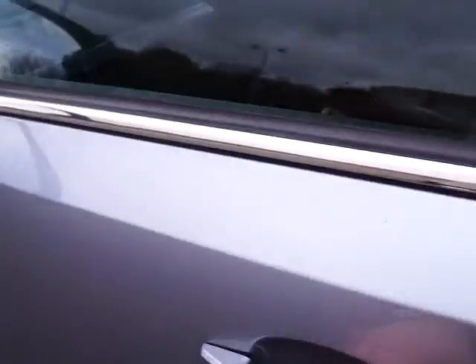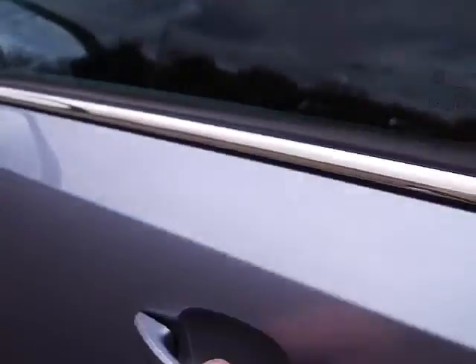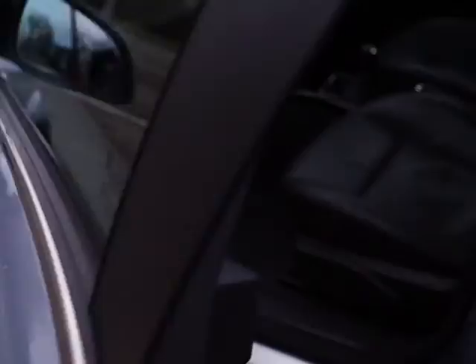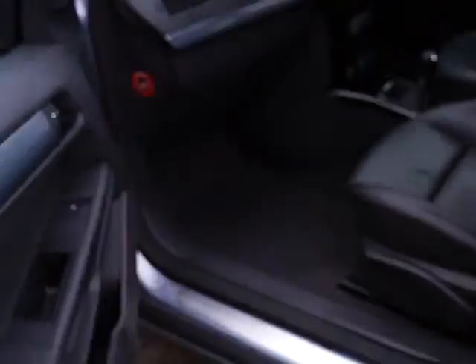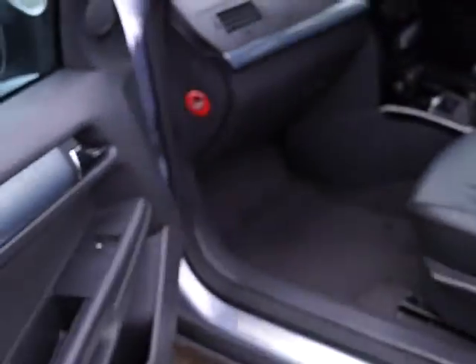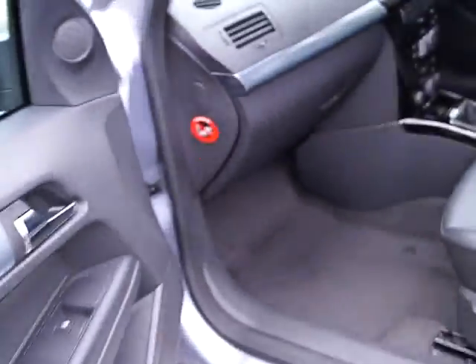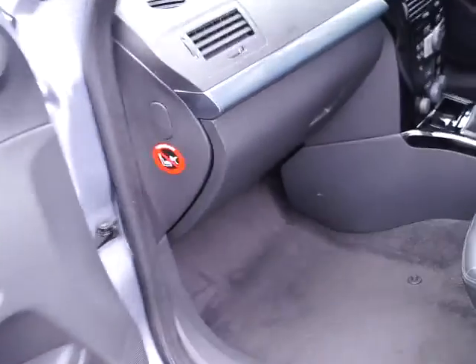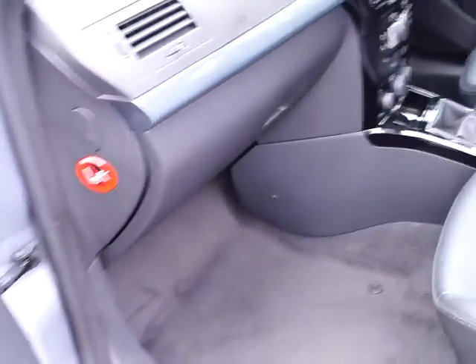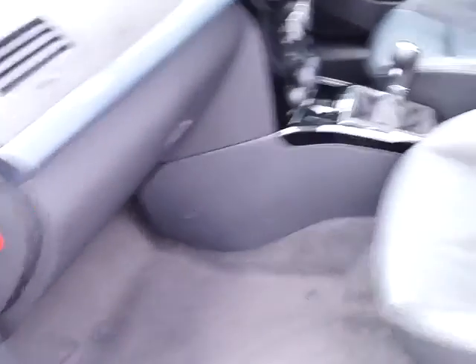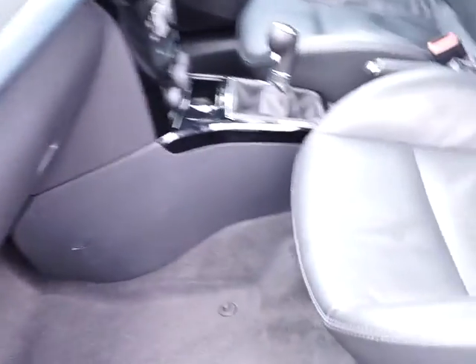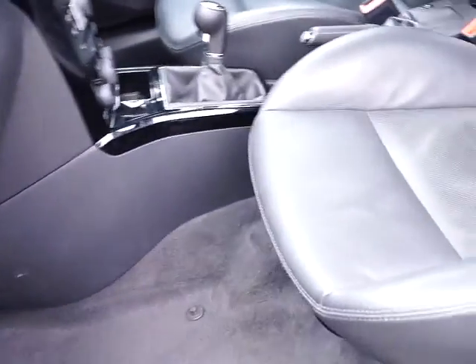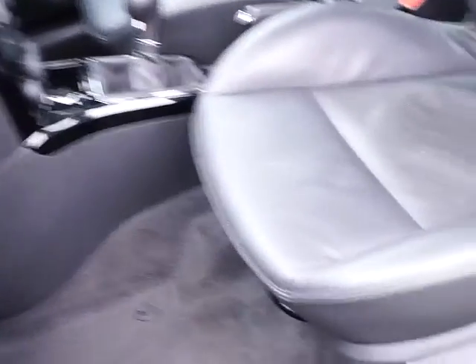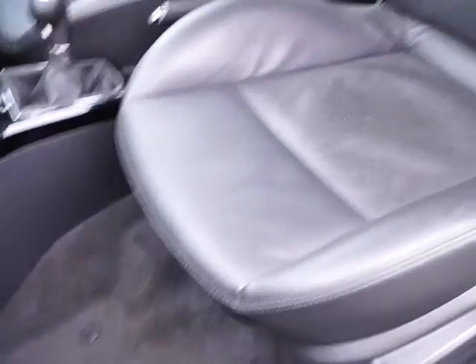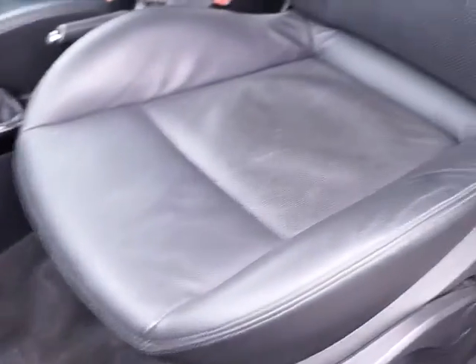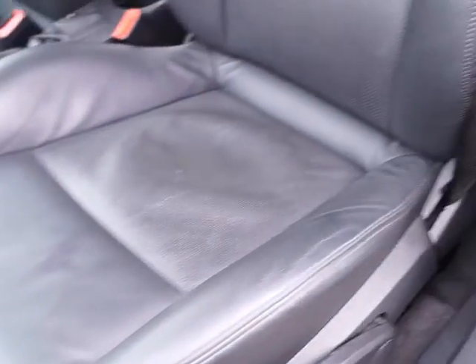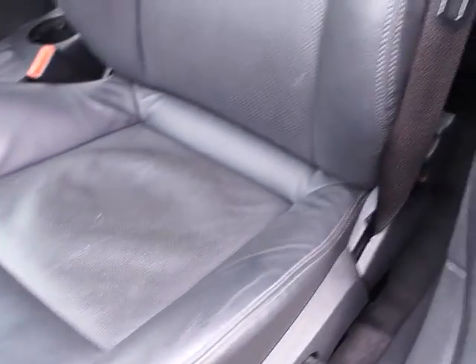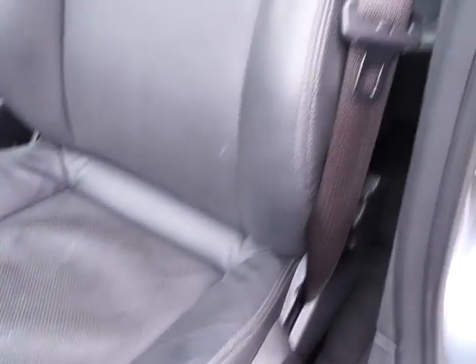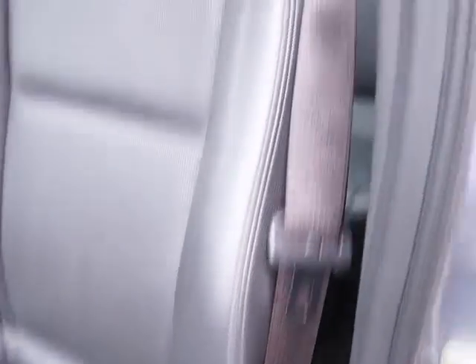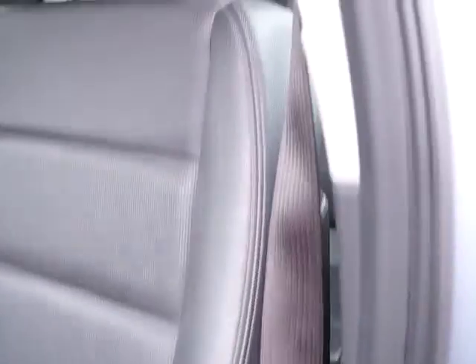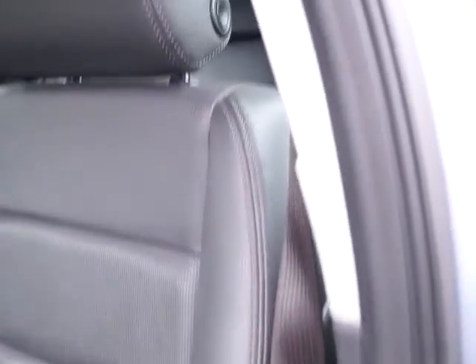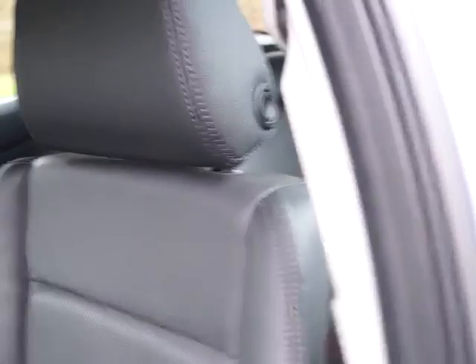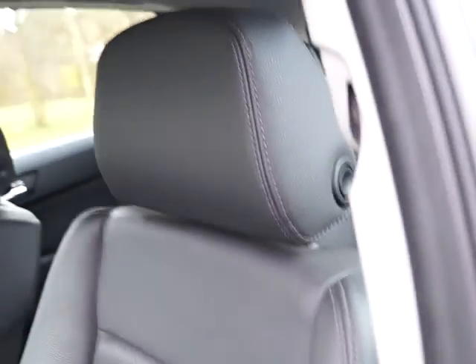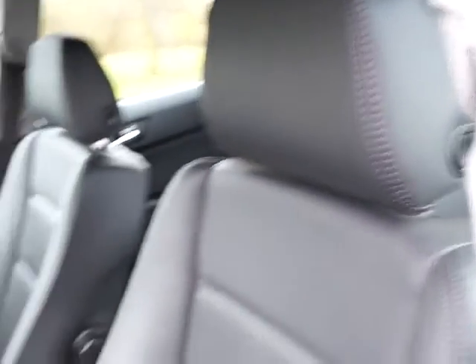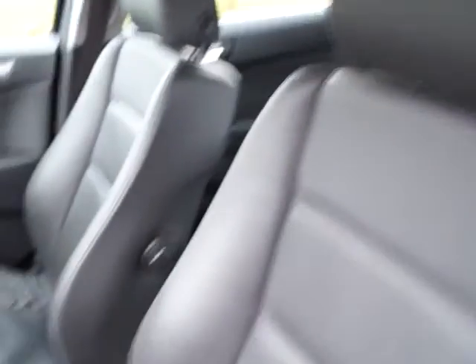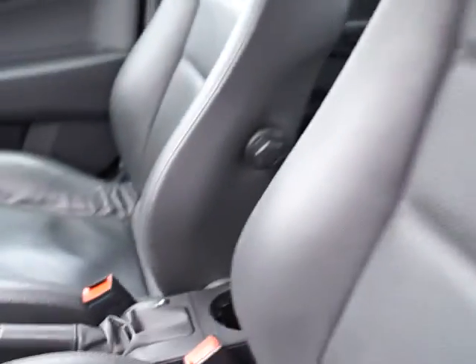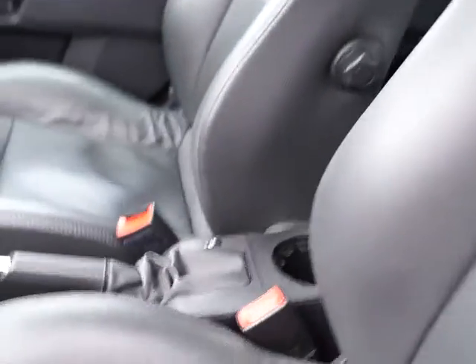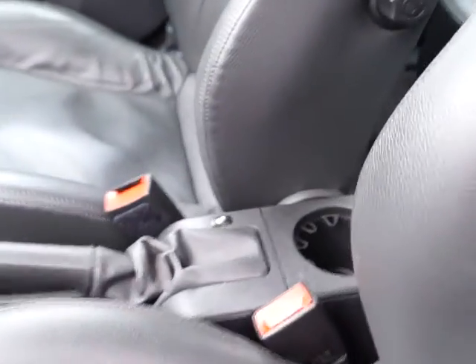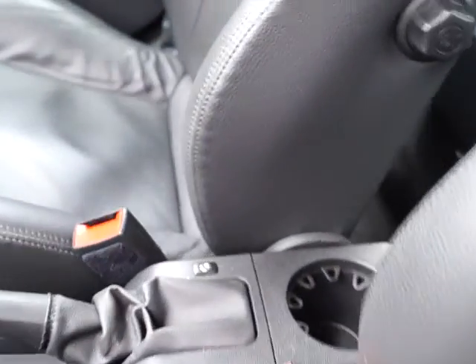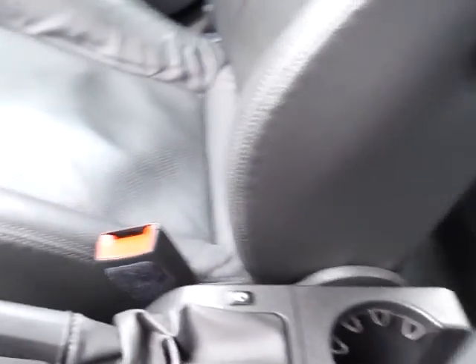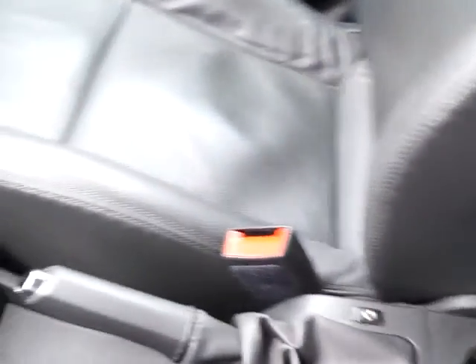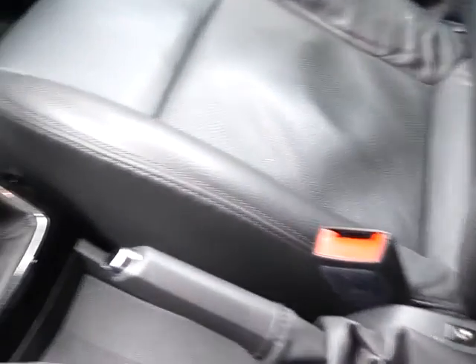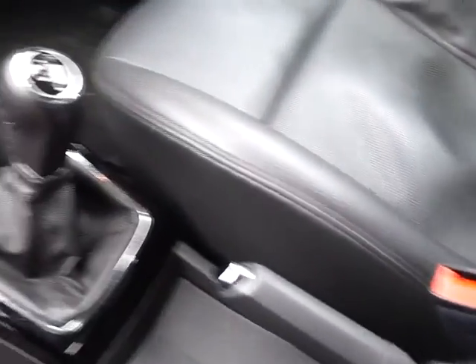Inside there are four leather seats; the front two have heaters, side airbags and headrests. In the centre console there's a jack point and storage.